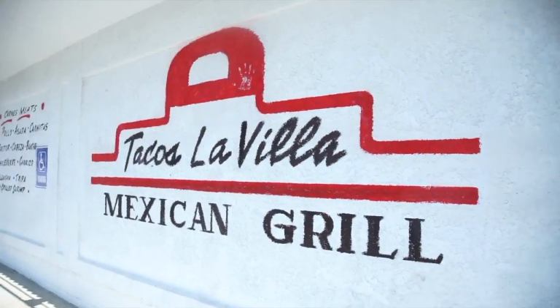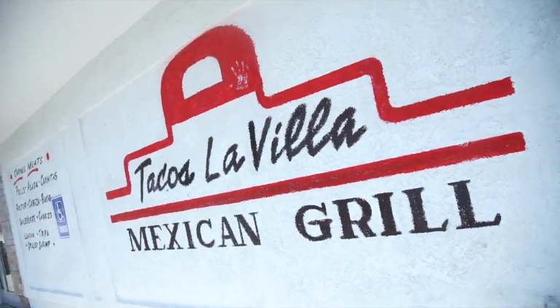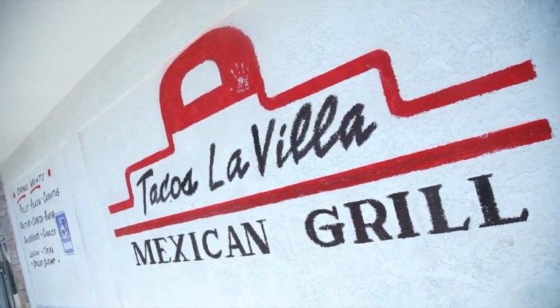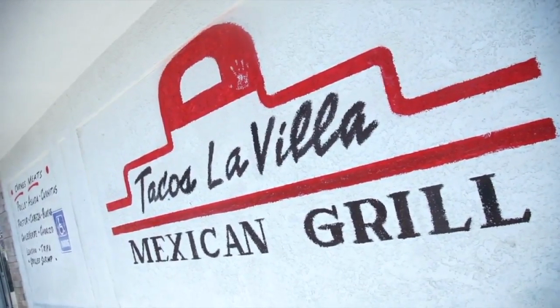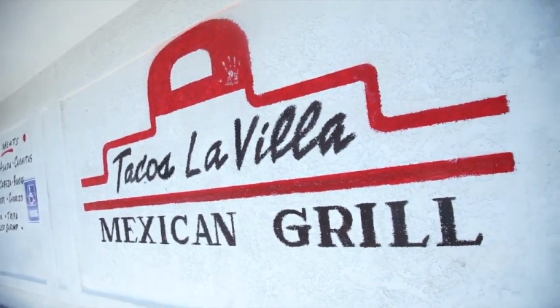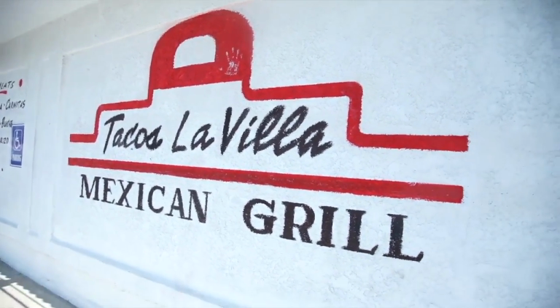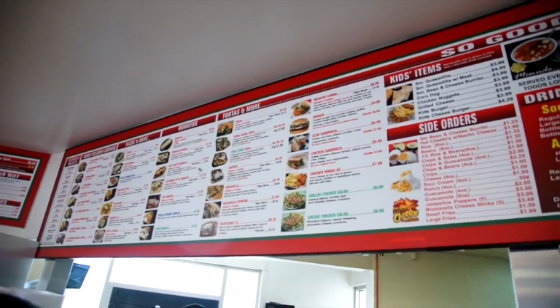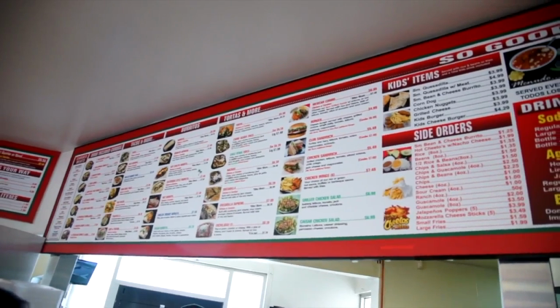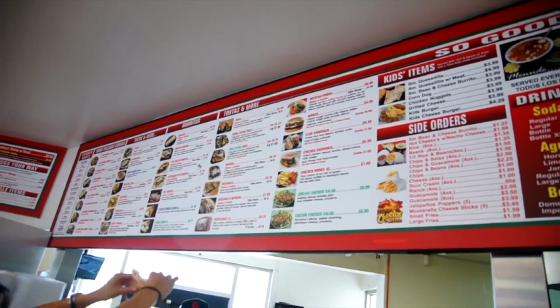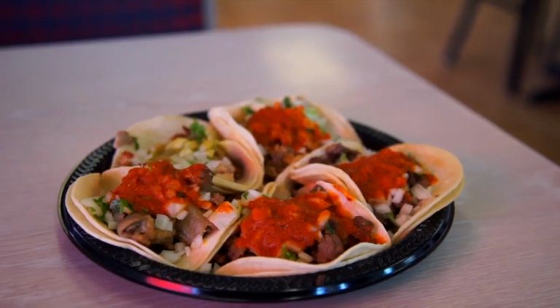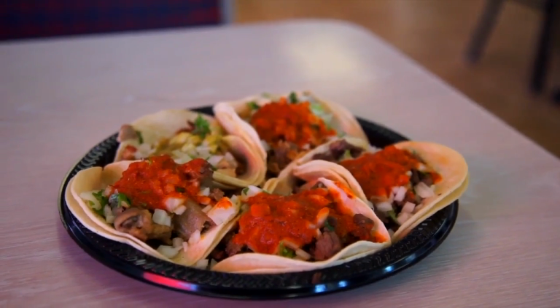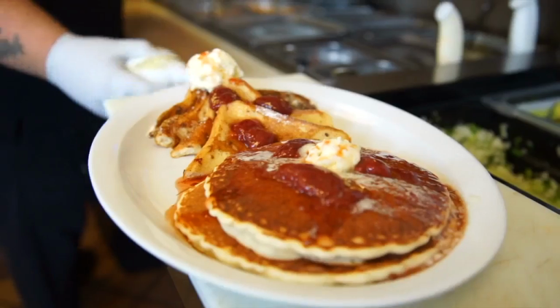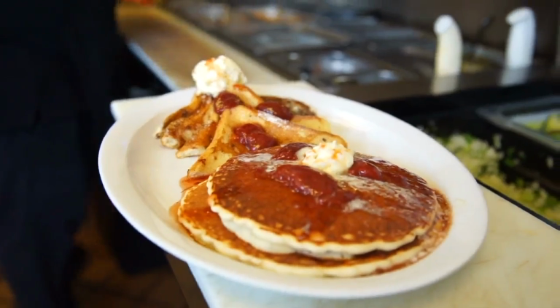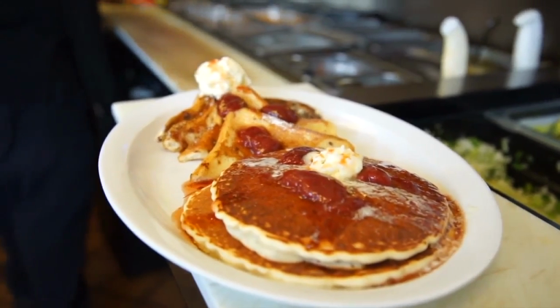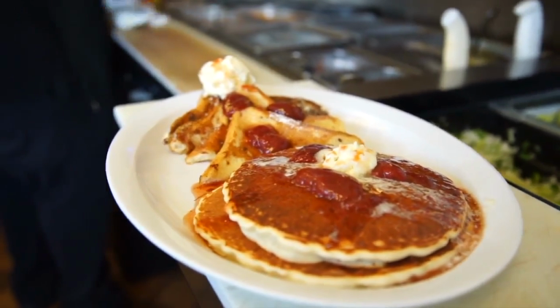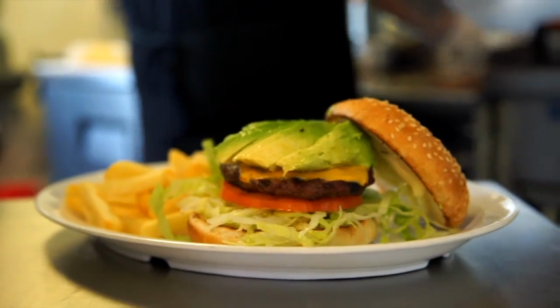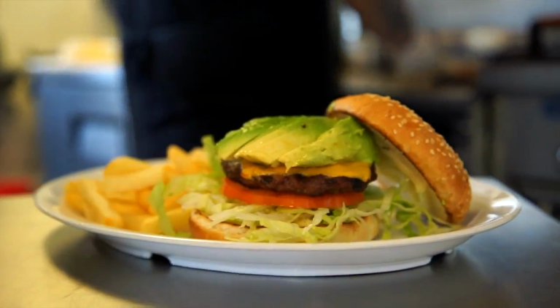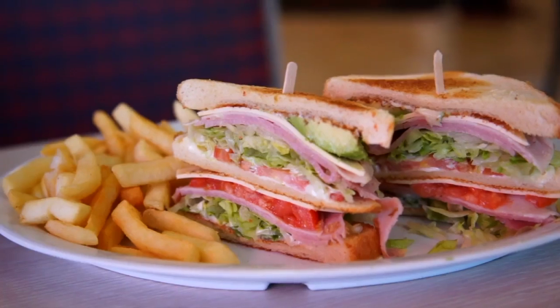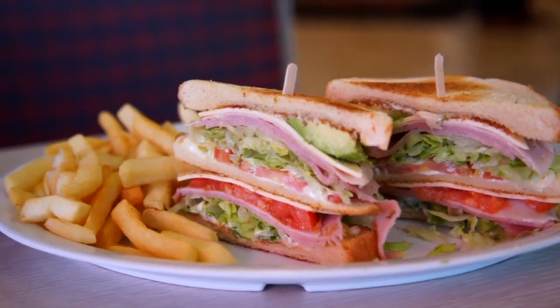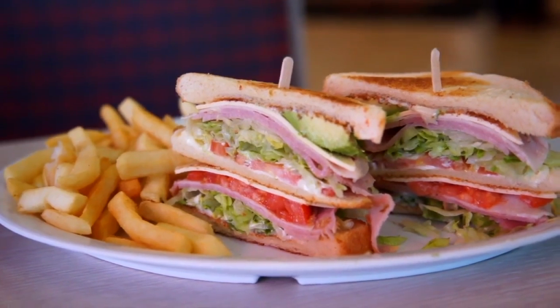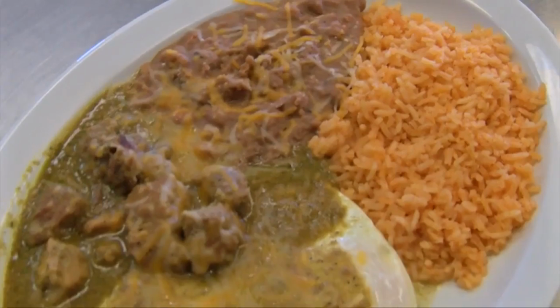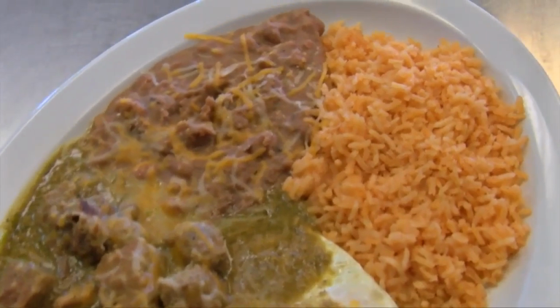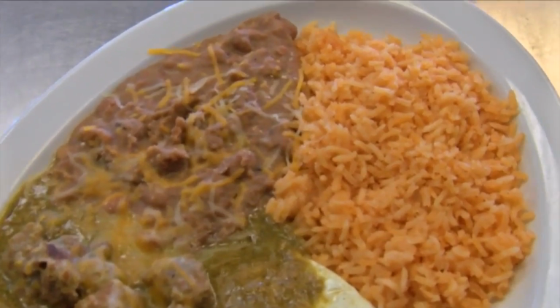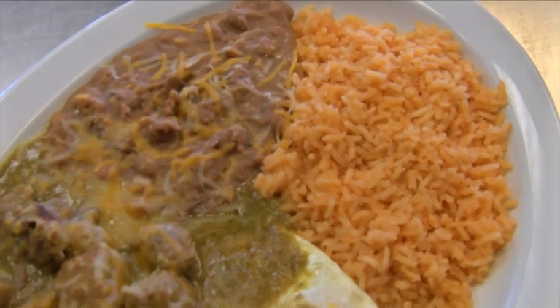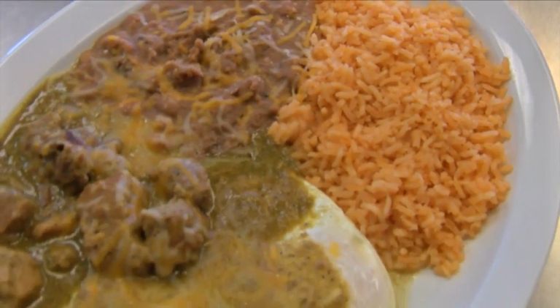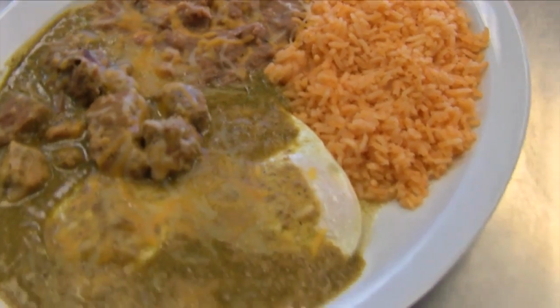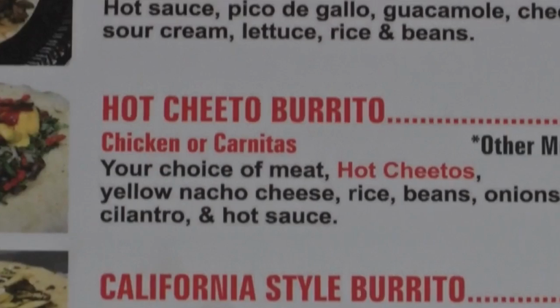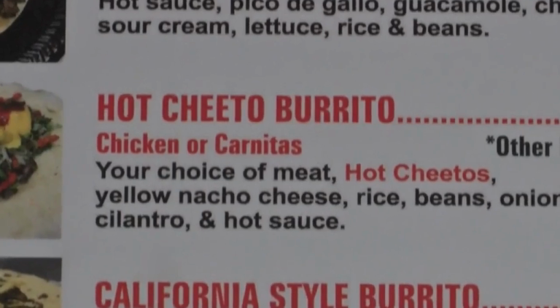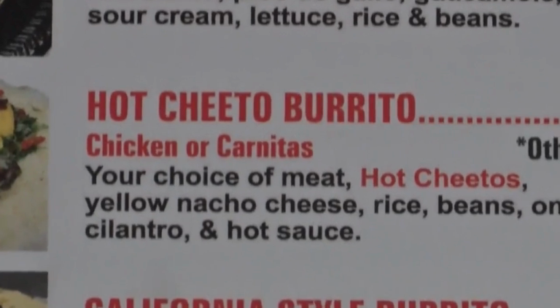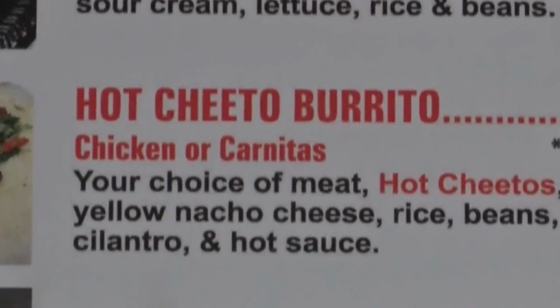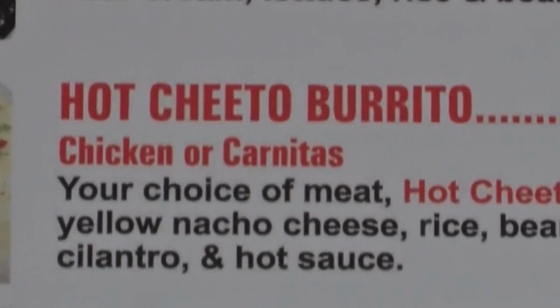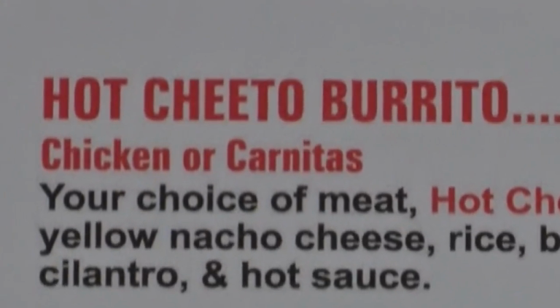Despite what the name says, Tacos La Via has much more on their menu than just tacos. You can find breakfast, burgers, even club sandwiches along with traditional Mexican dishes as well. What is not traditional is their hot Cheetos burrito.